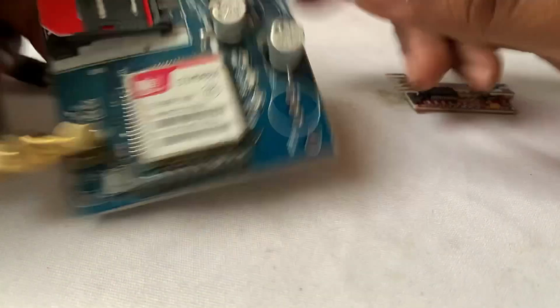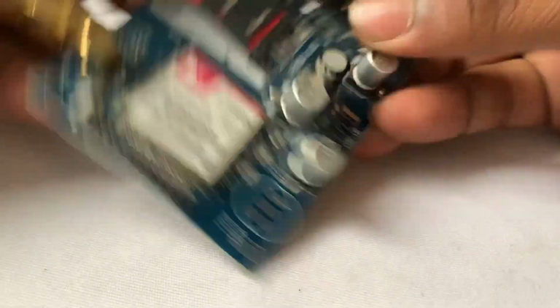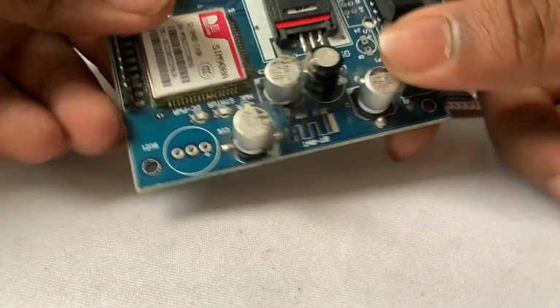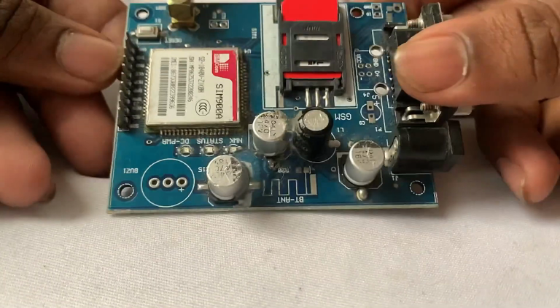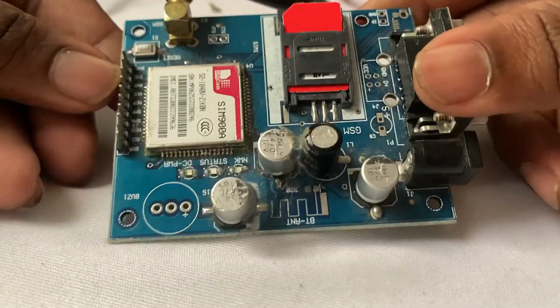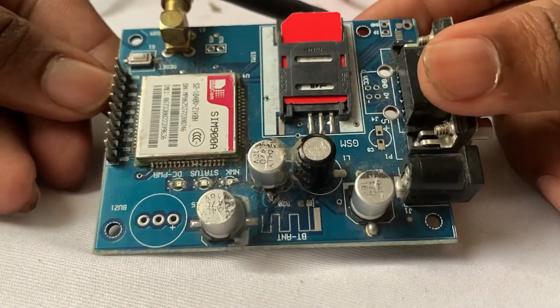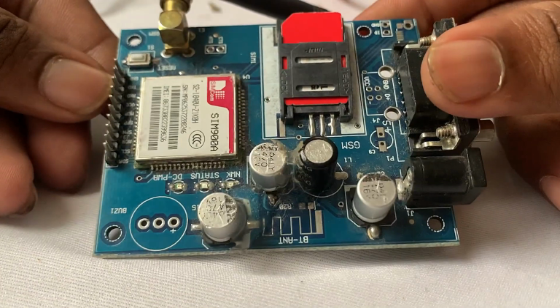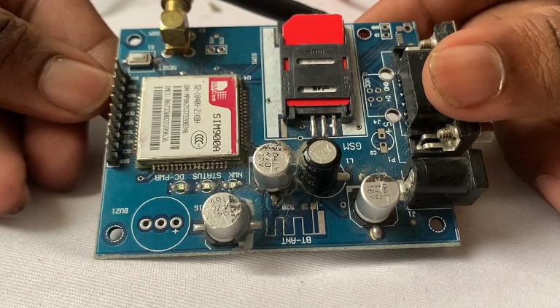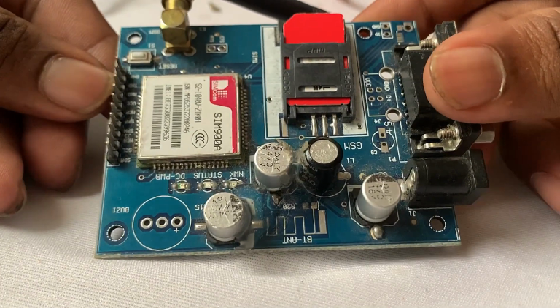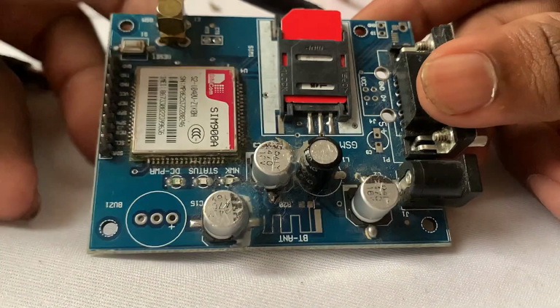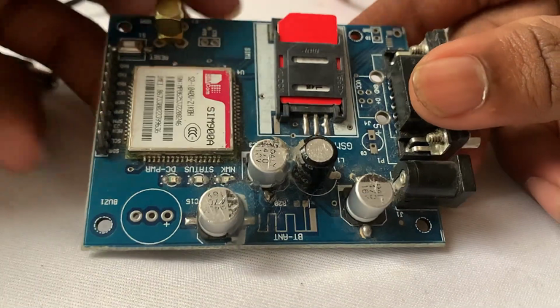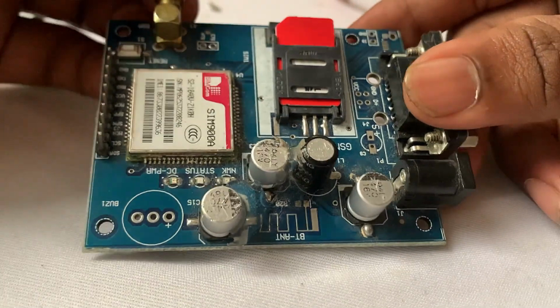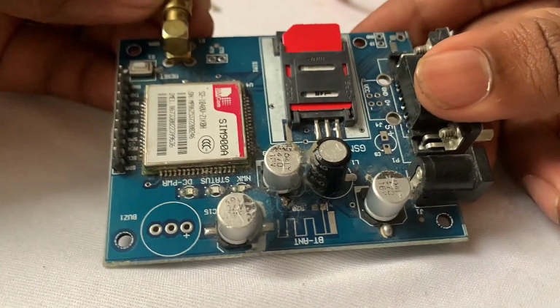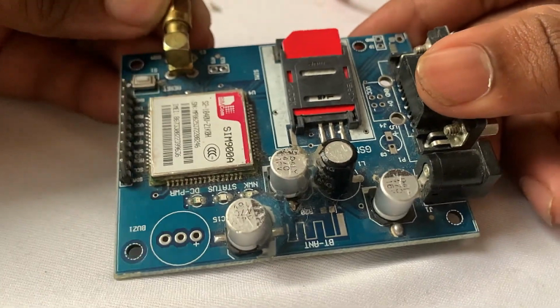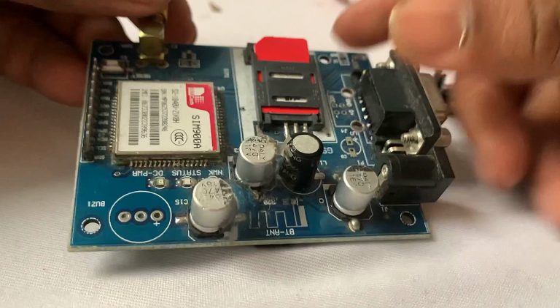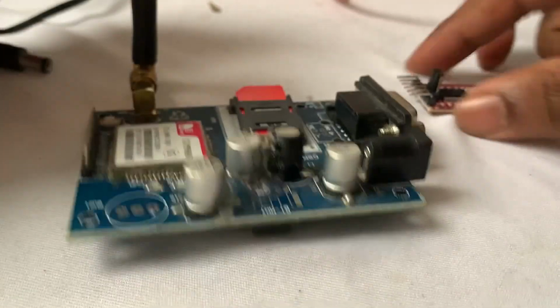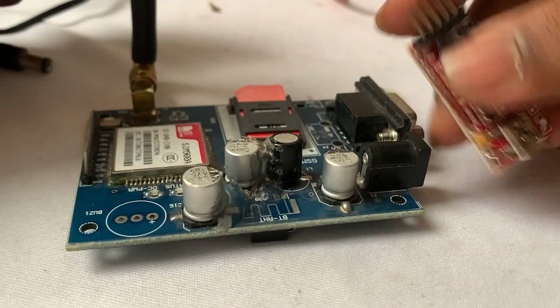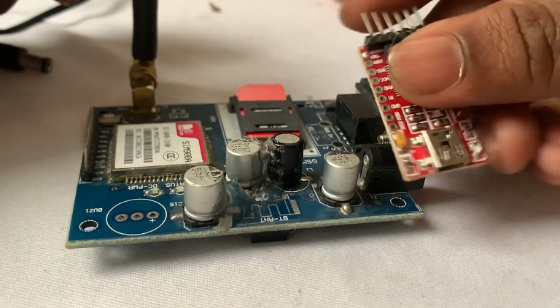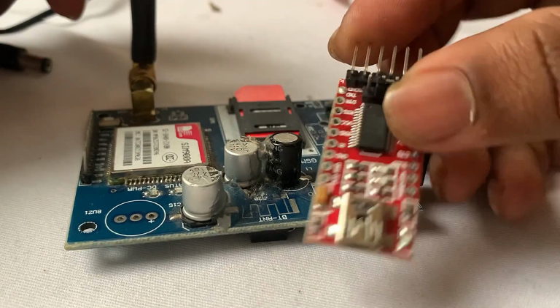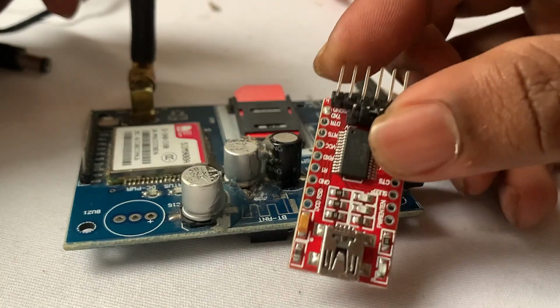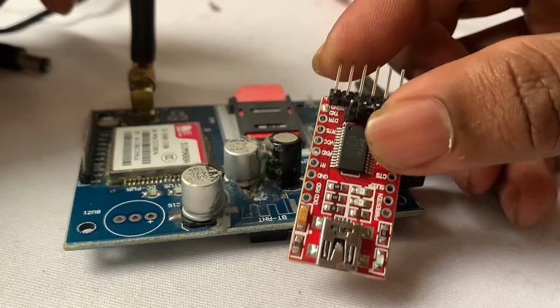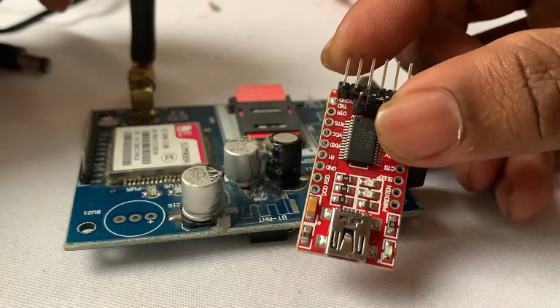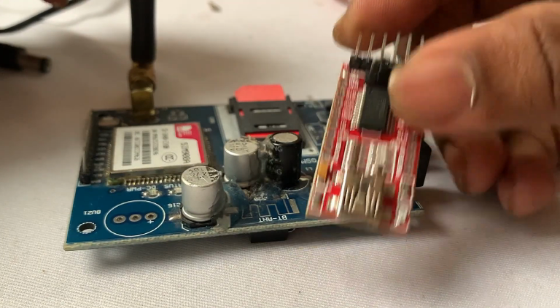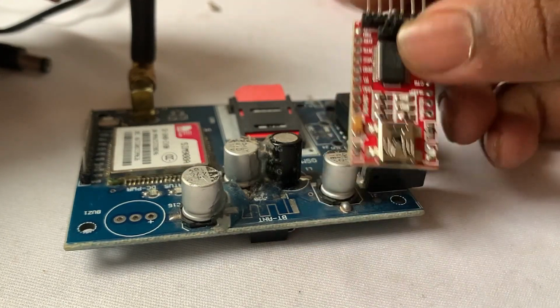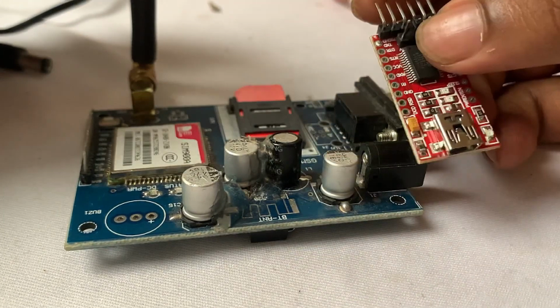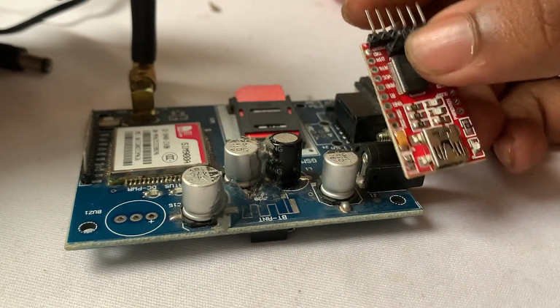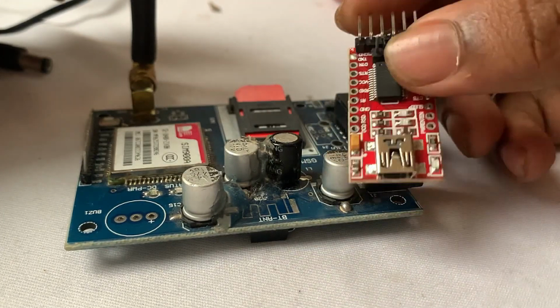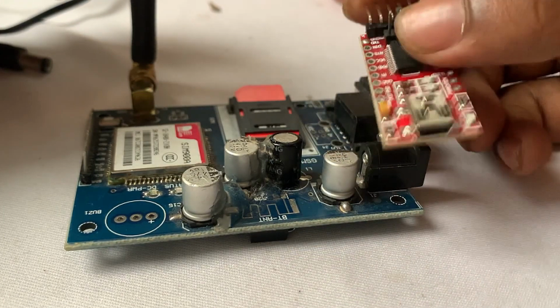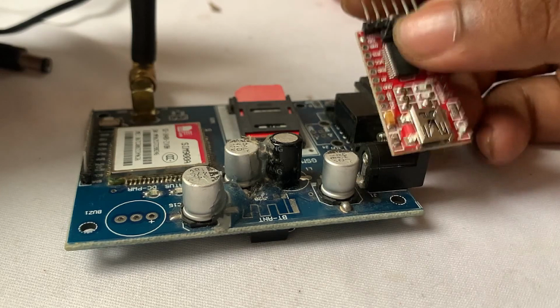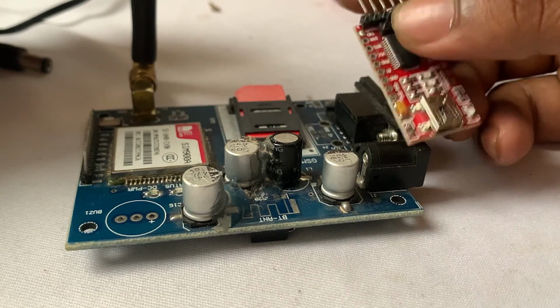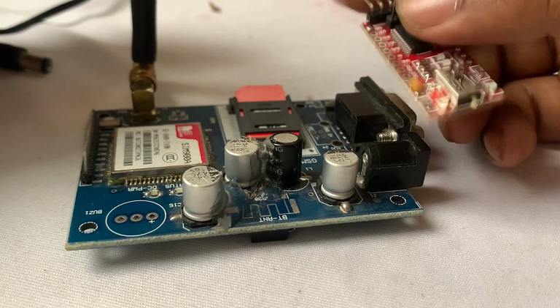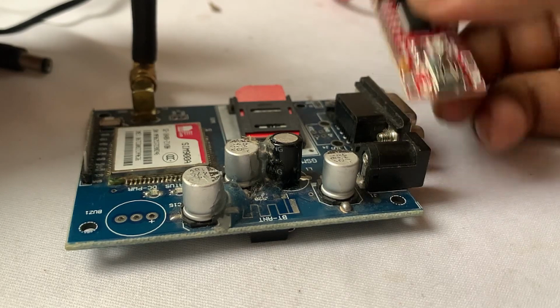Here you can see this is the SIMCOM SIM900A module which I am going to use in this course, and this one is the USB TTL converter which we are going to use for testing the AT commands in this SIMCOM module.